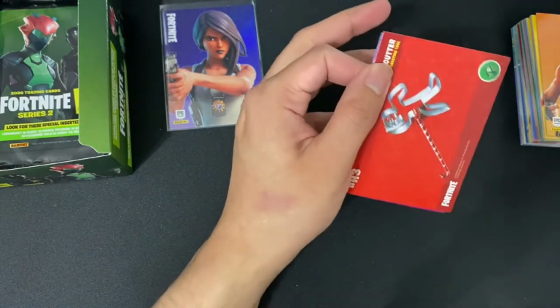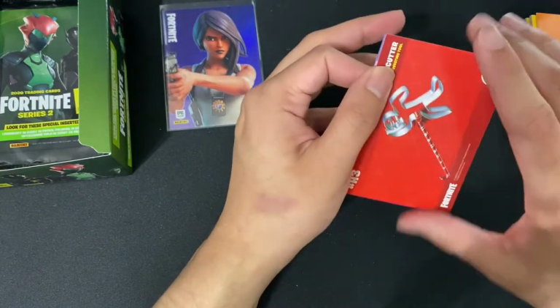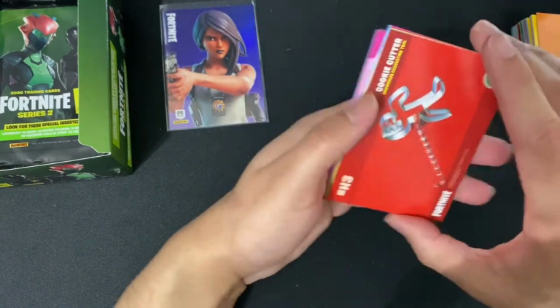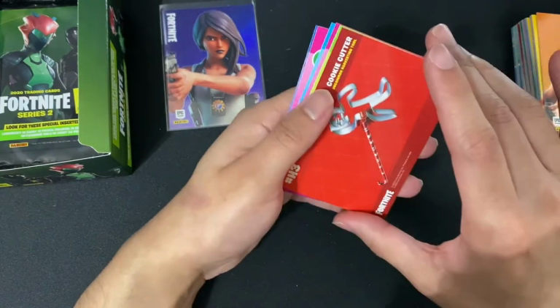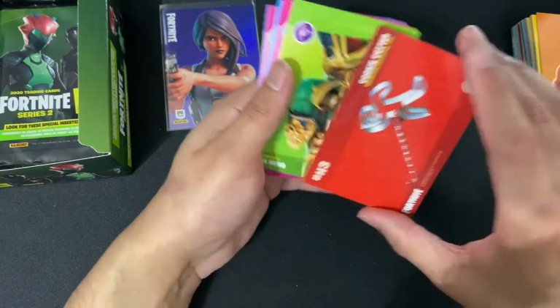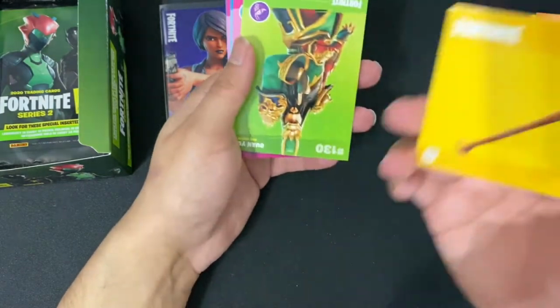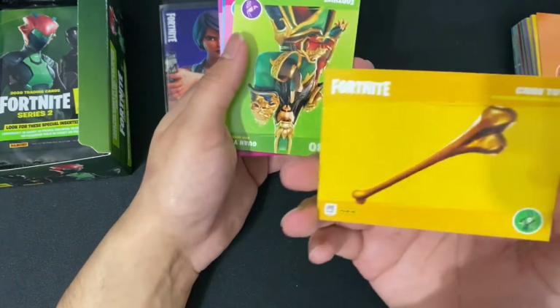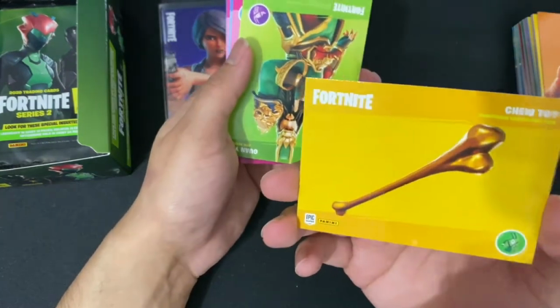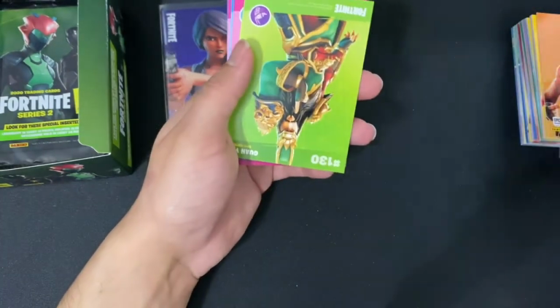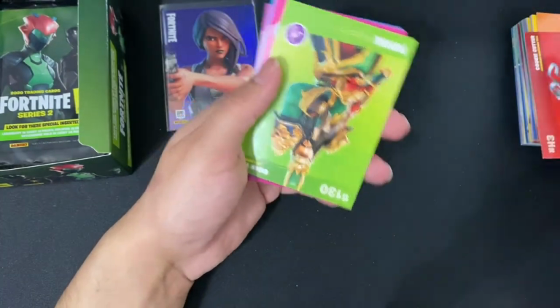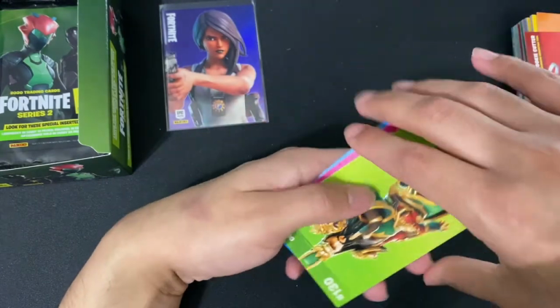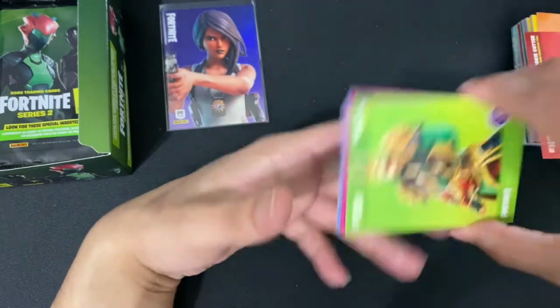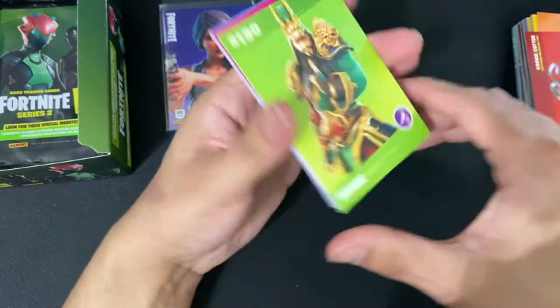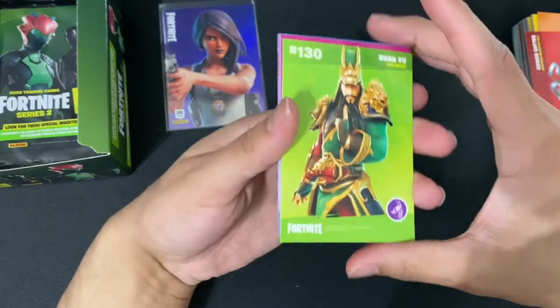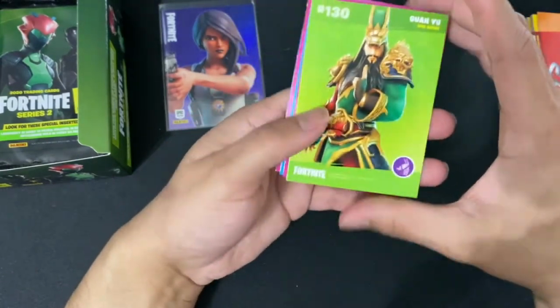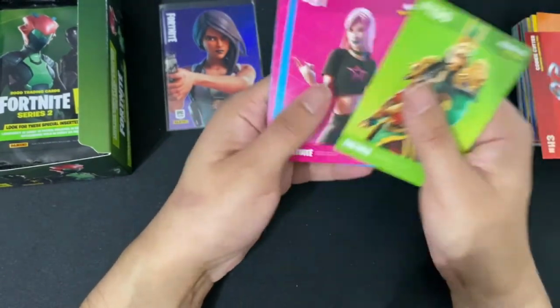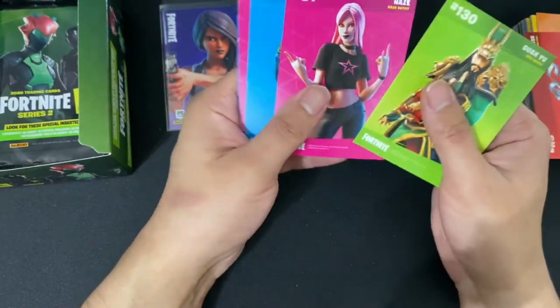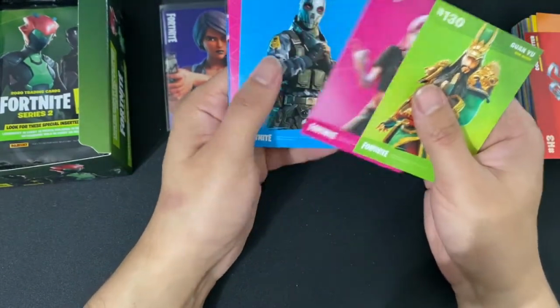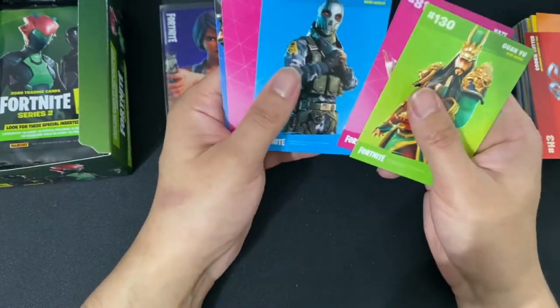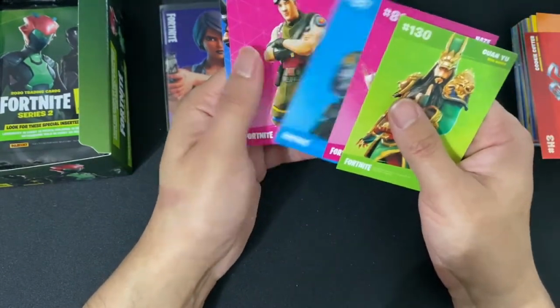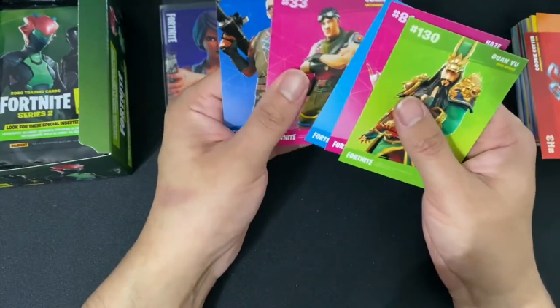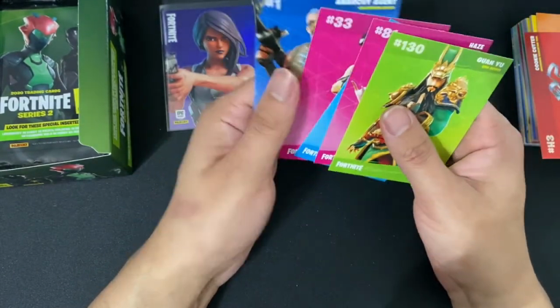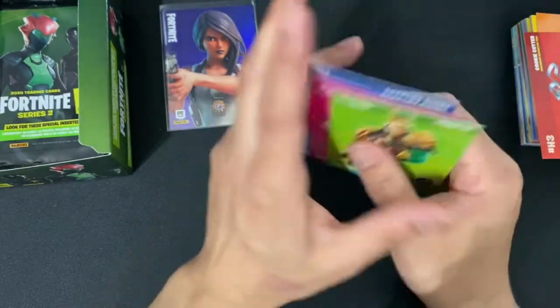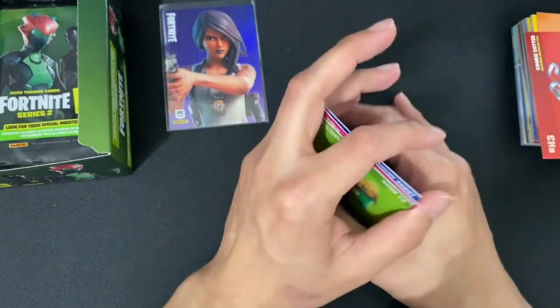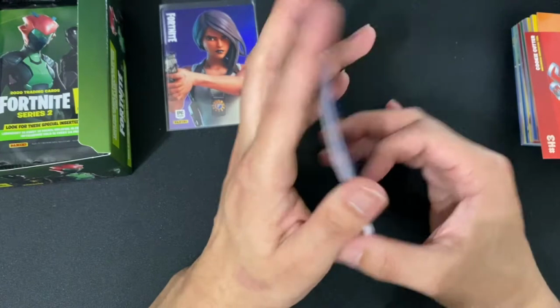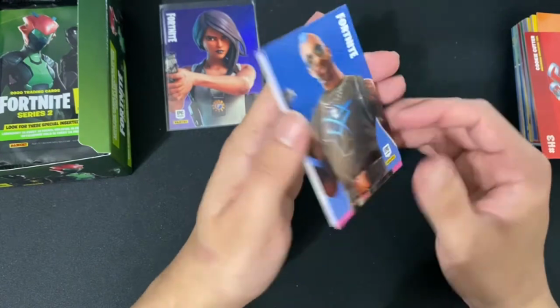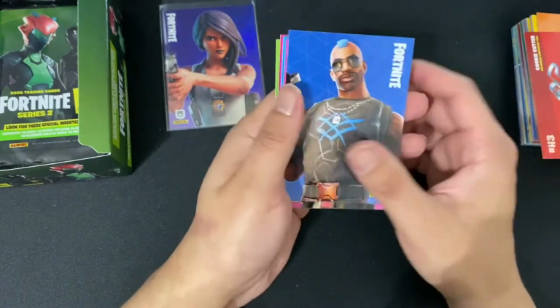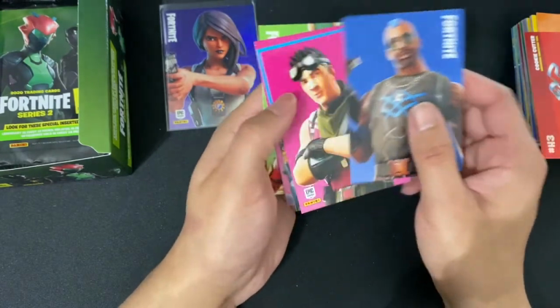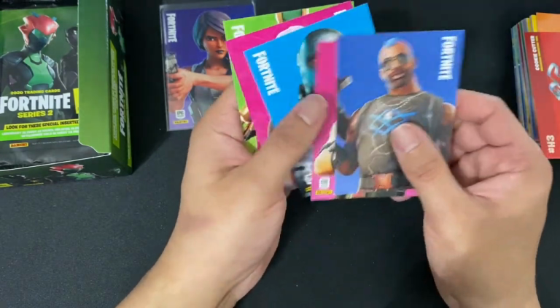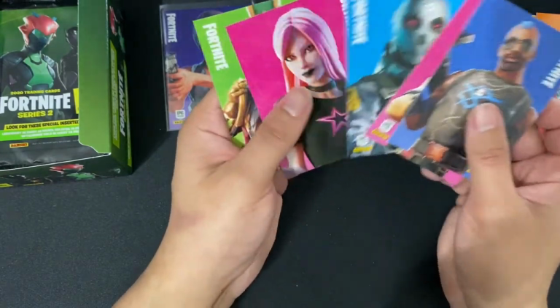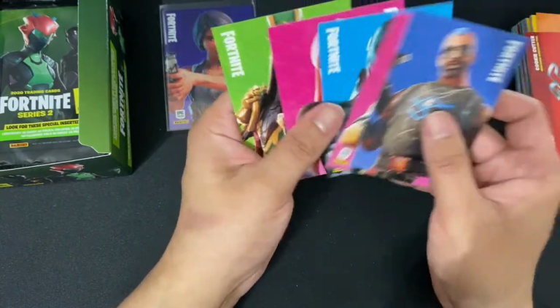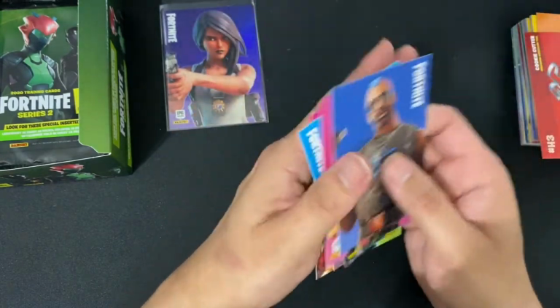We have the Cookie Cutter along with the Chew Toy. We have Guan Yu, Haze, Metal Mouth, Shershot, Anarchy Agent. Any holos? No holos.